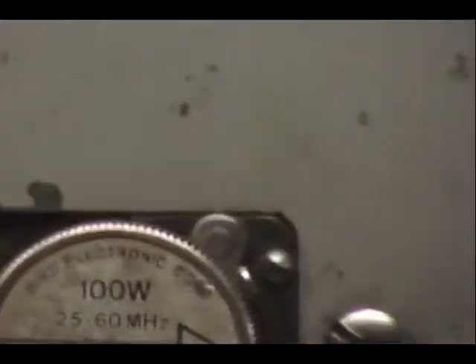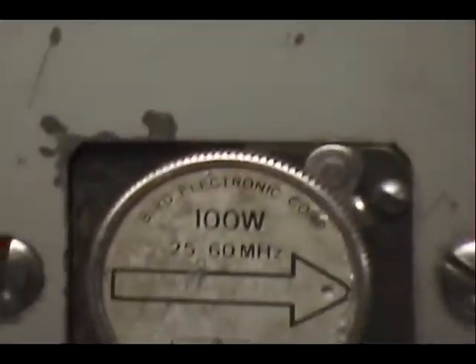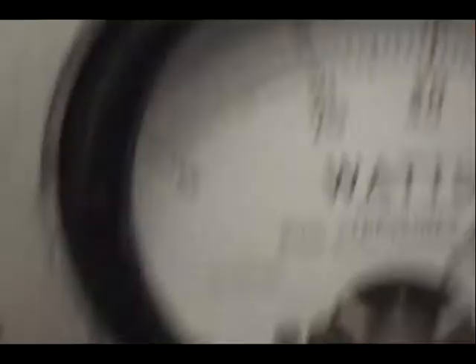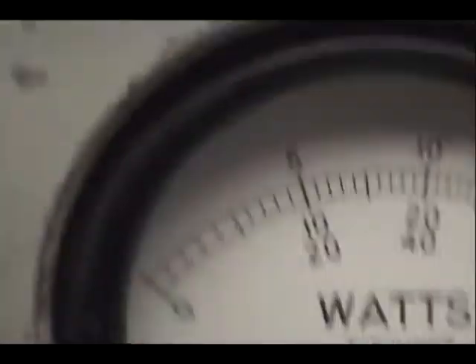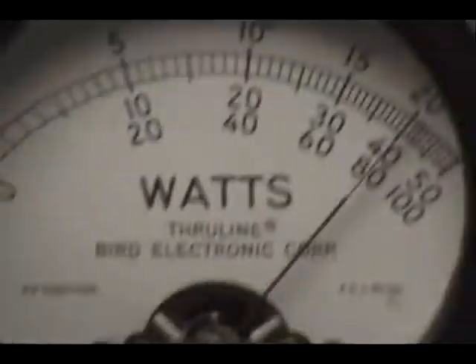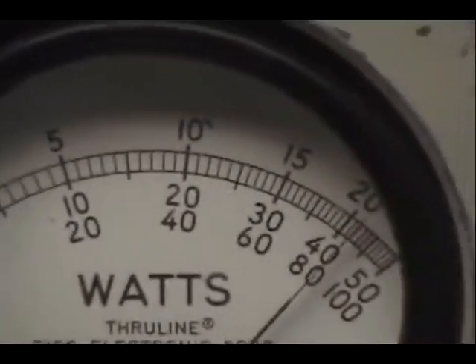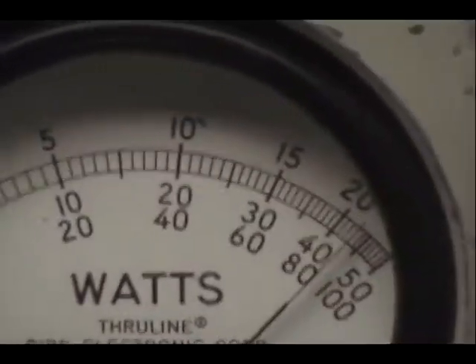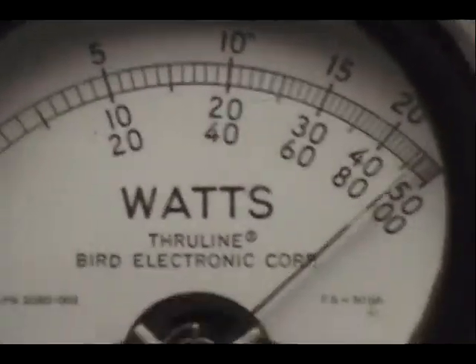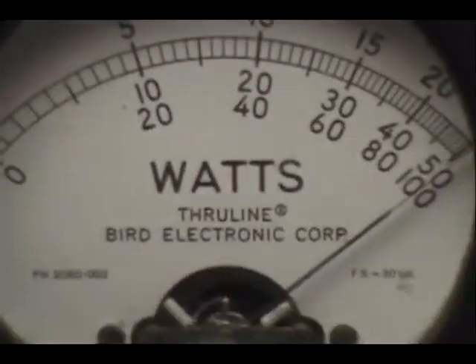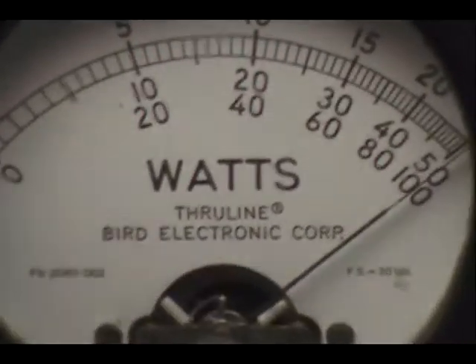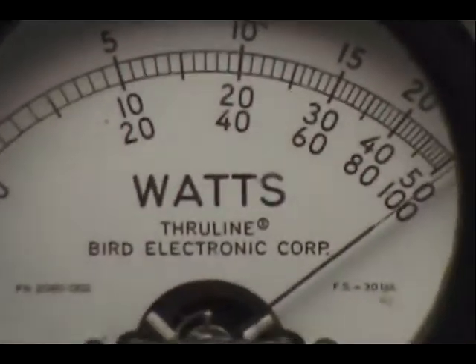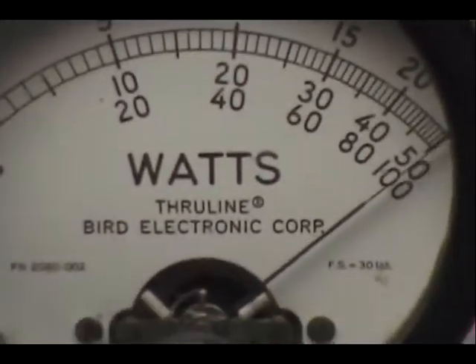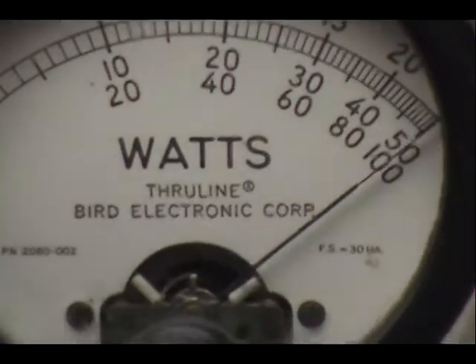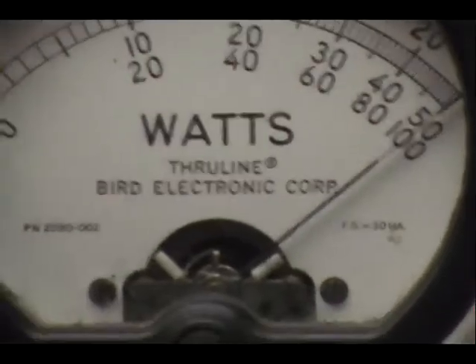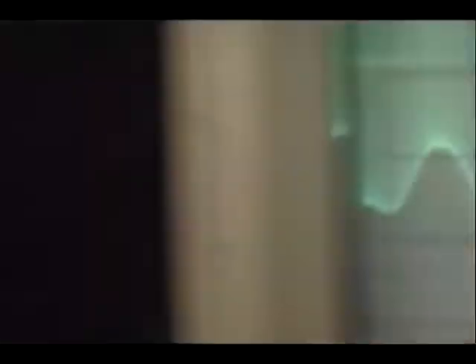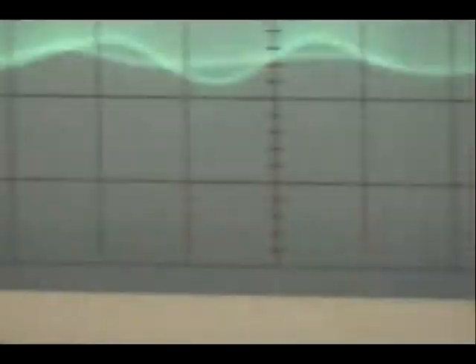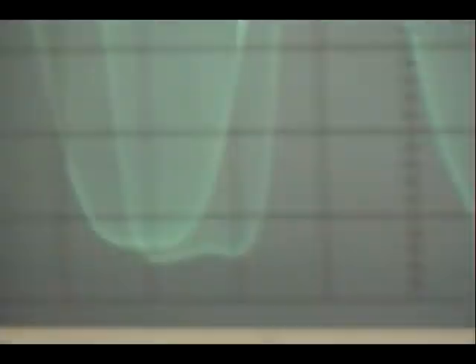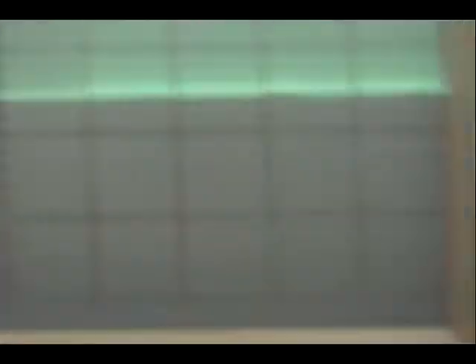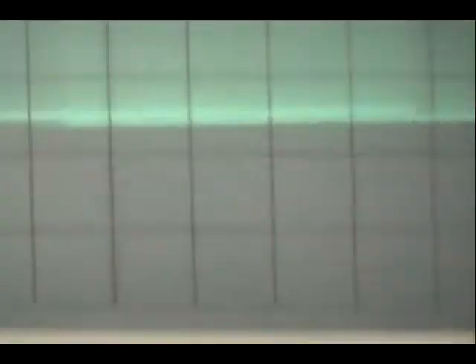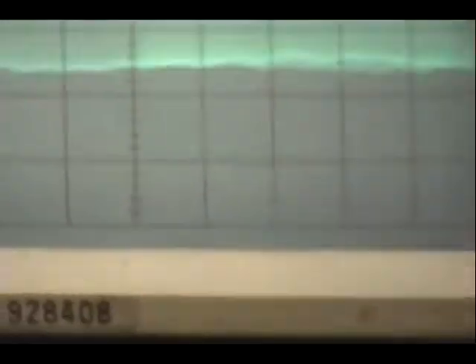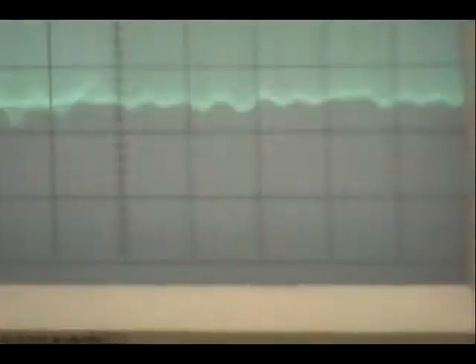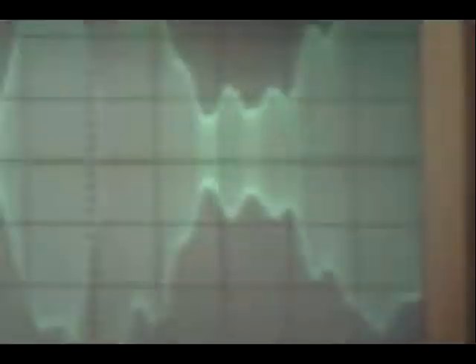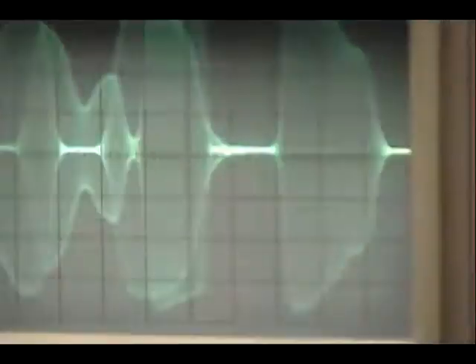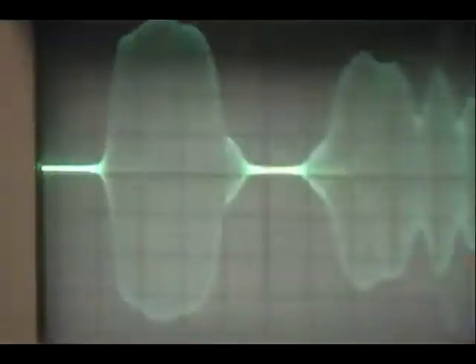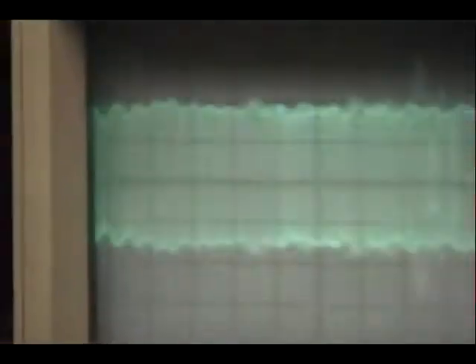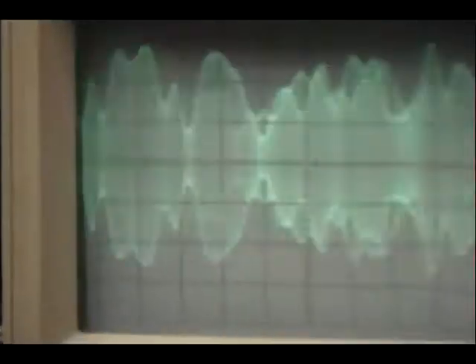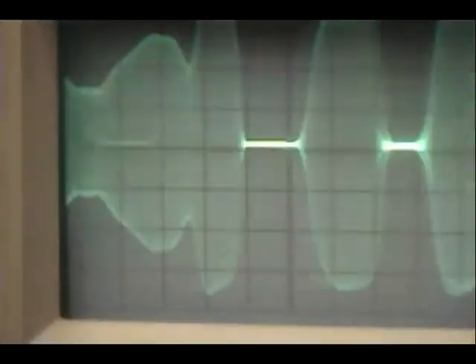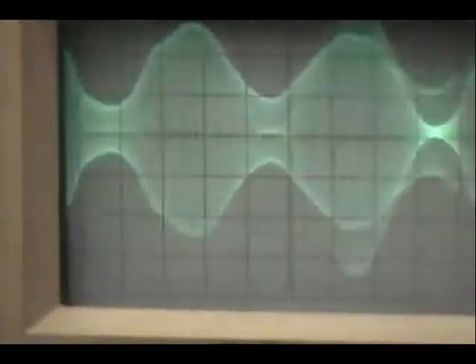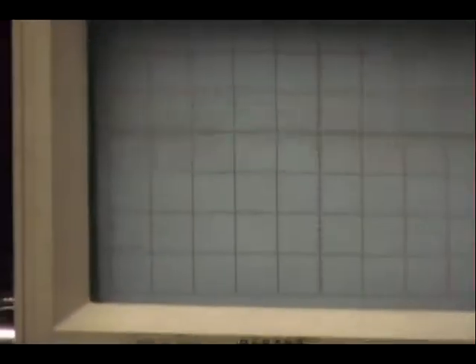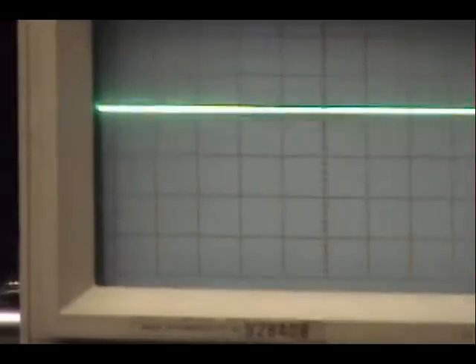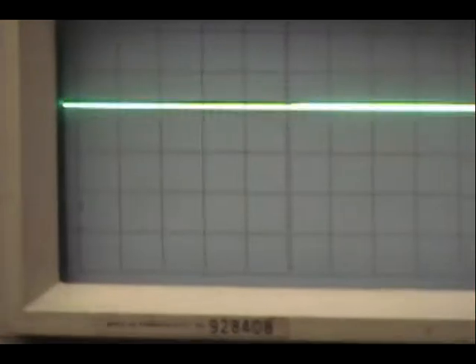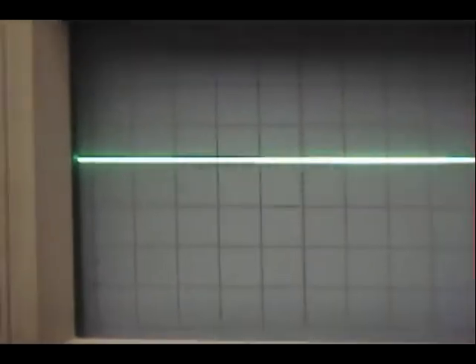And on the peak reading meter. Audio check. One, two, three, four, five. Audio check. One, two, three, four, five. Alright.